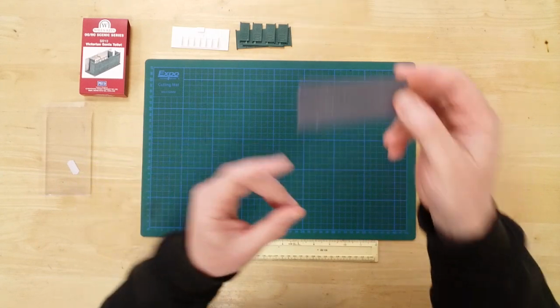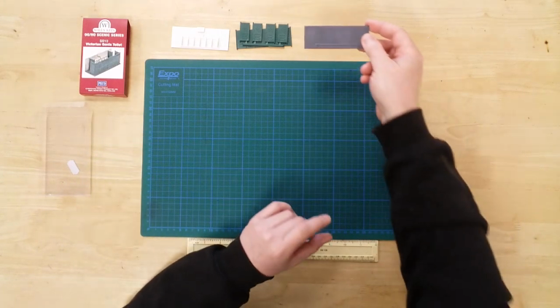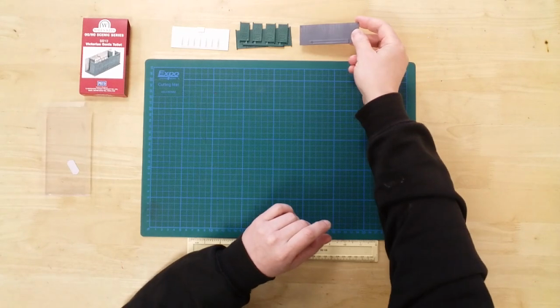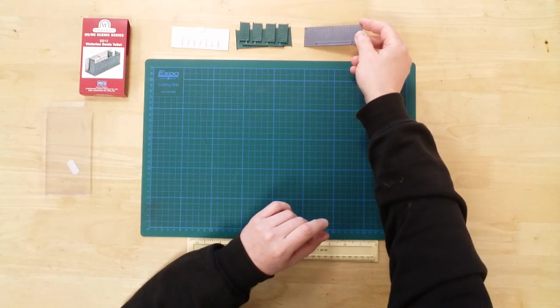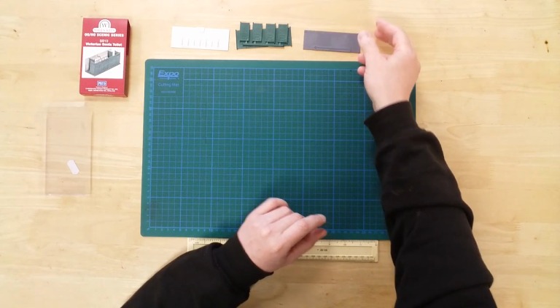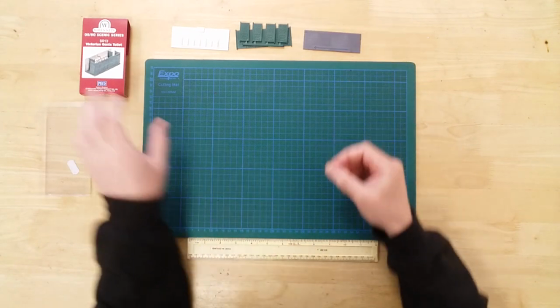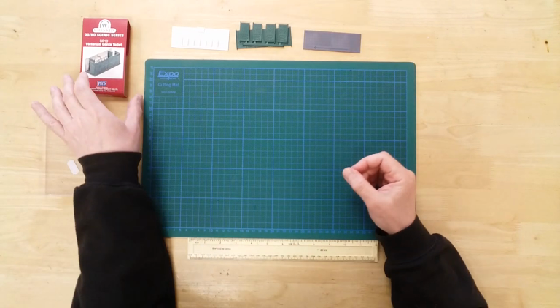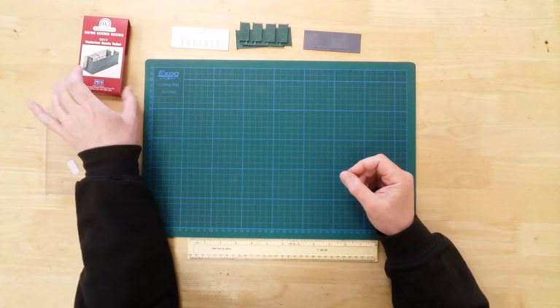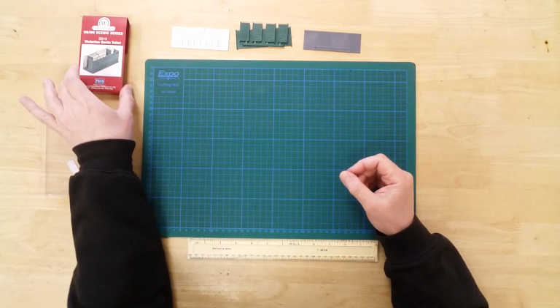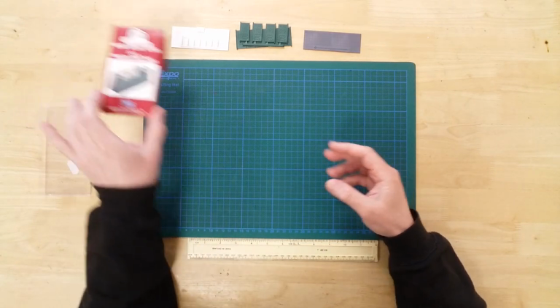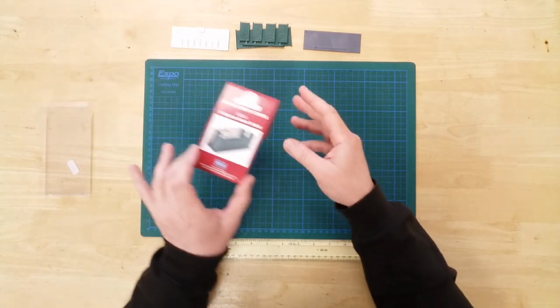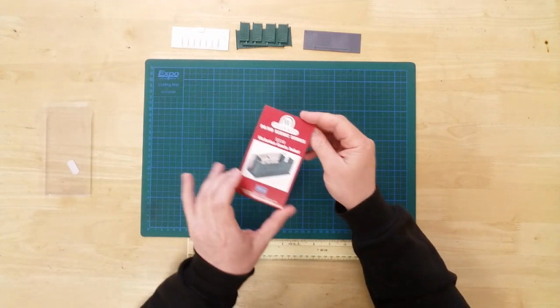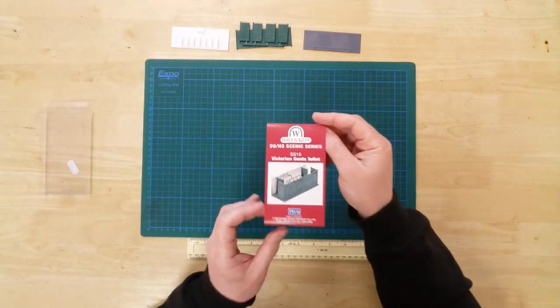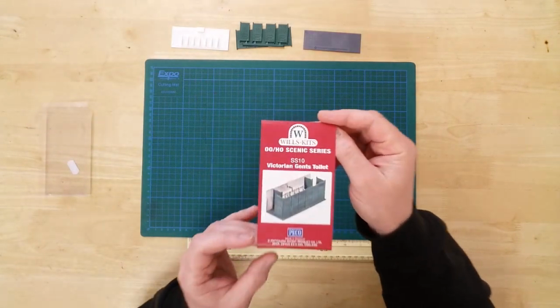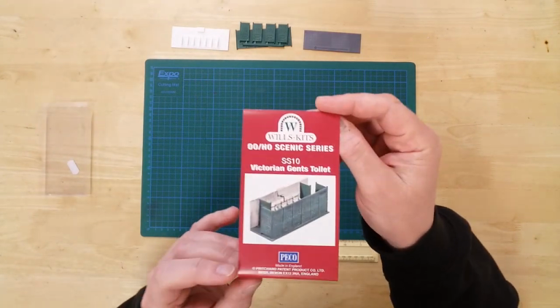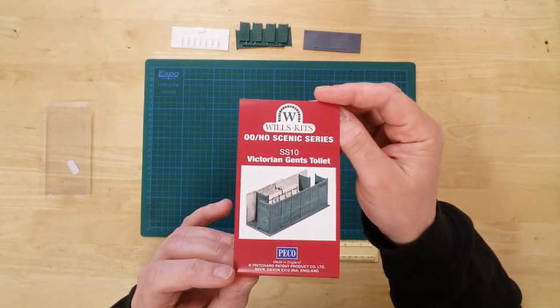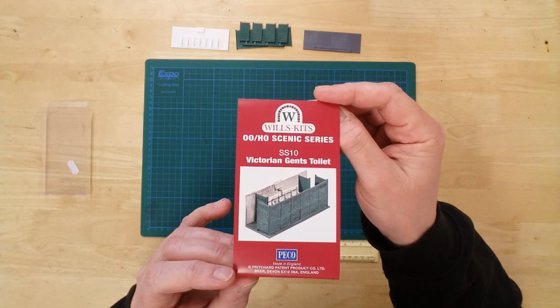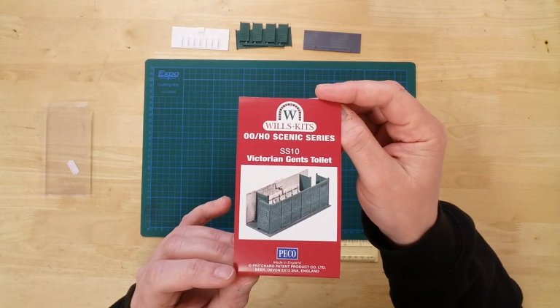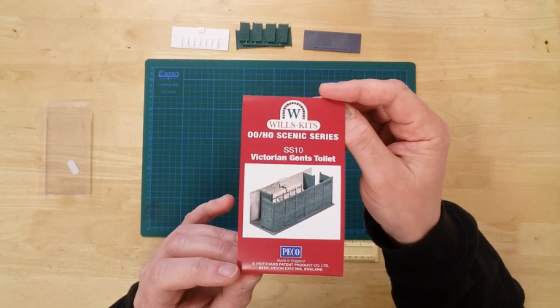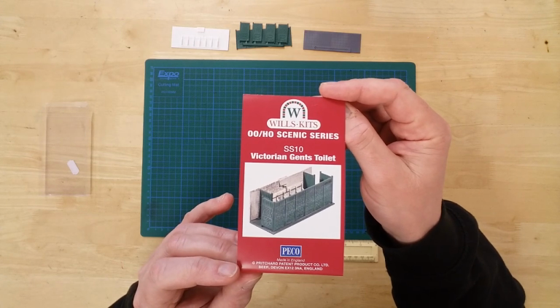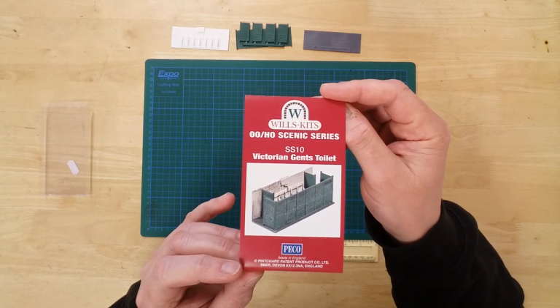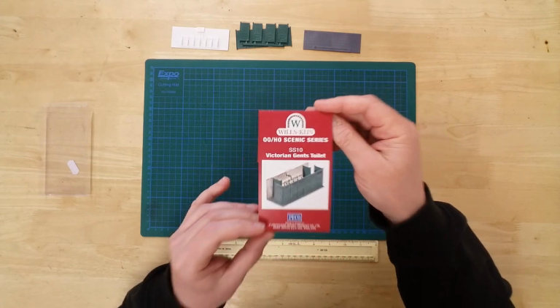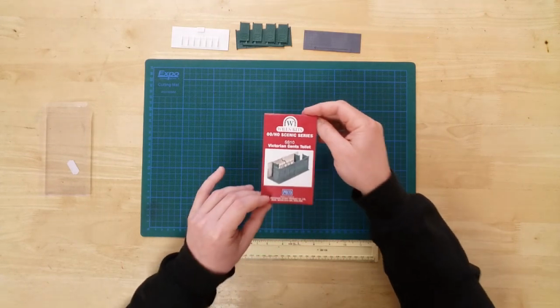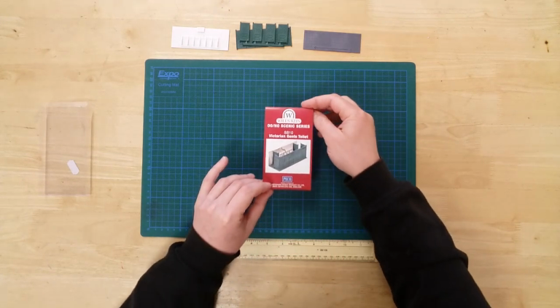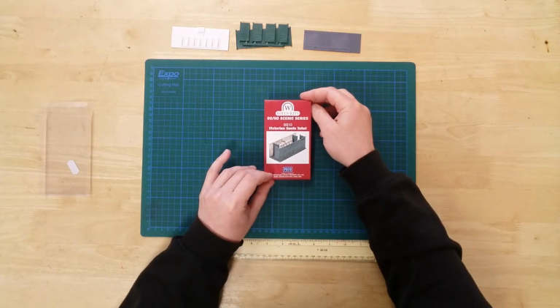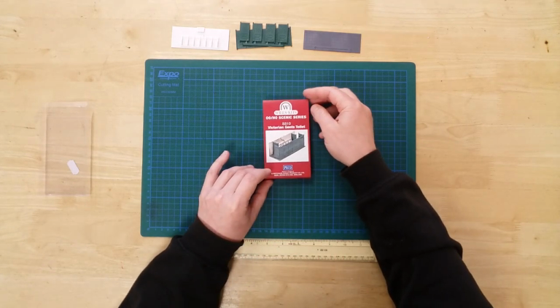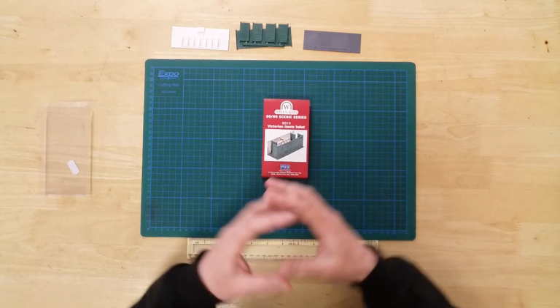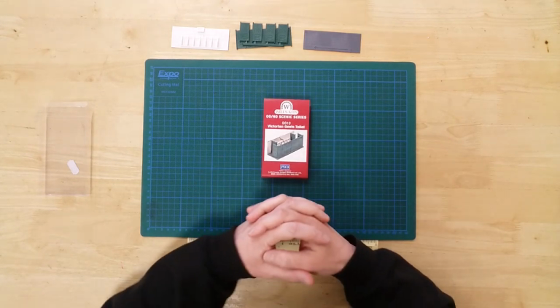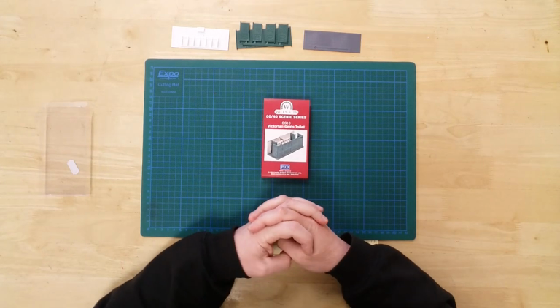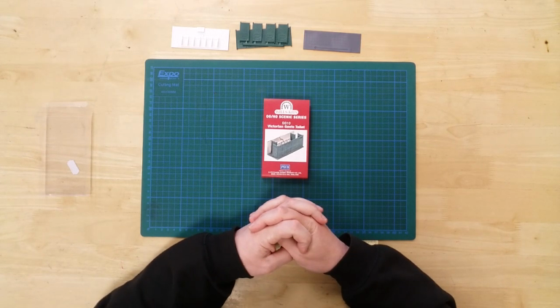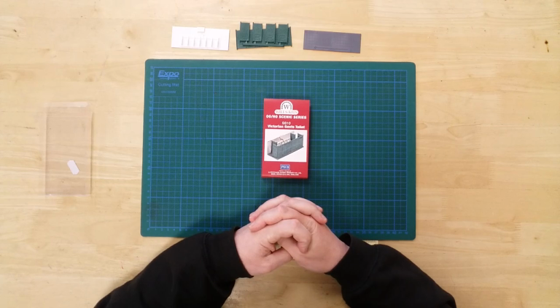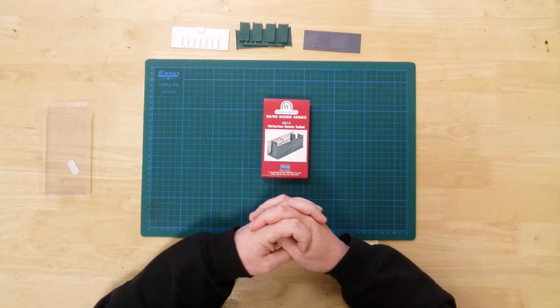The header card will provide visual guidance for the build. This is the SS10 Victorian Gents Toilets by Wills Kits in HO Gauge.